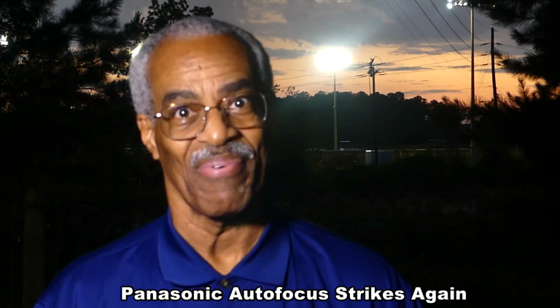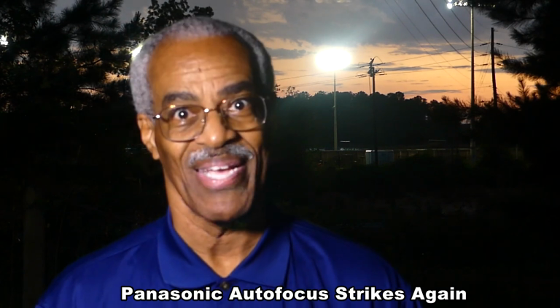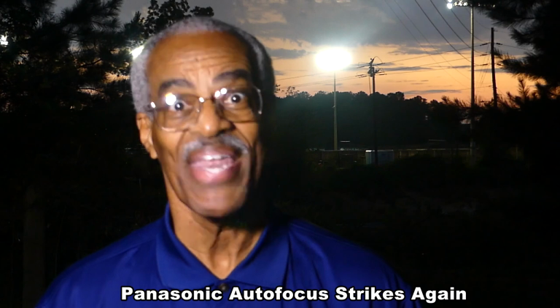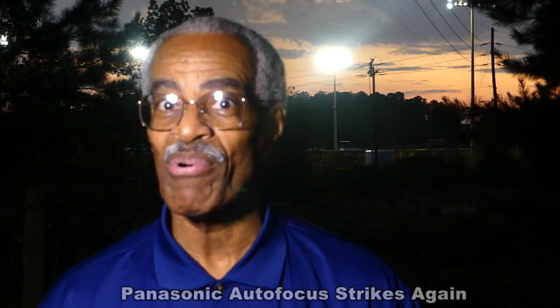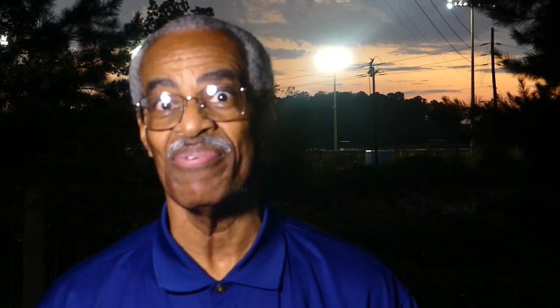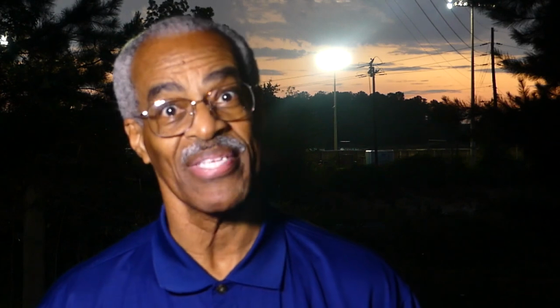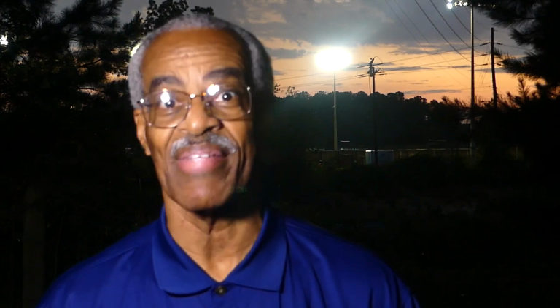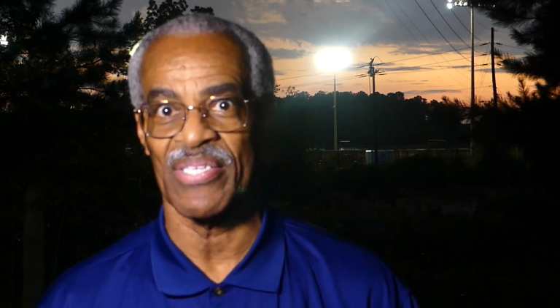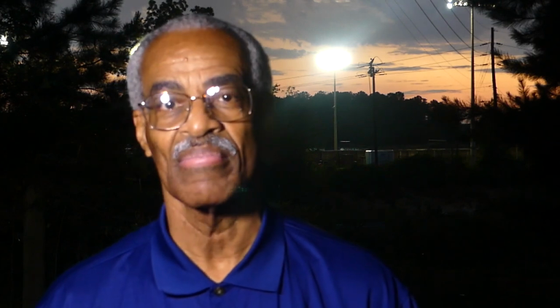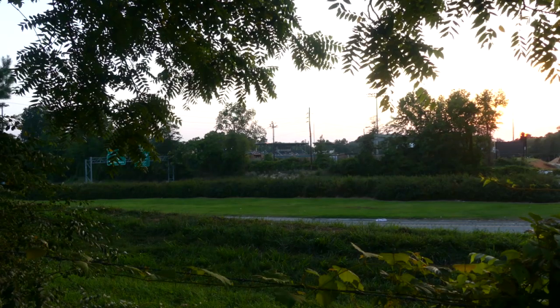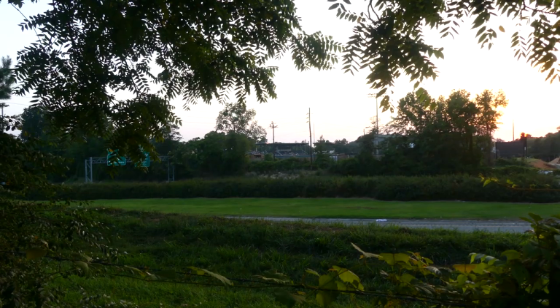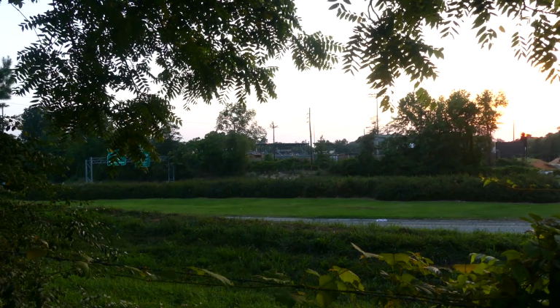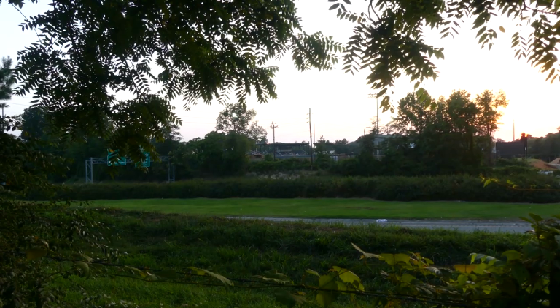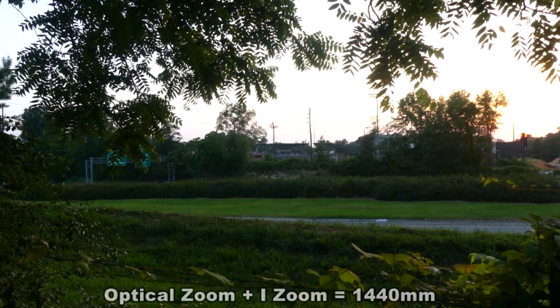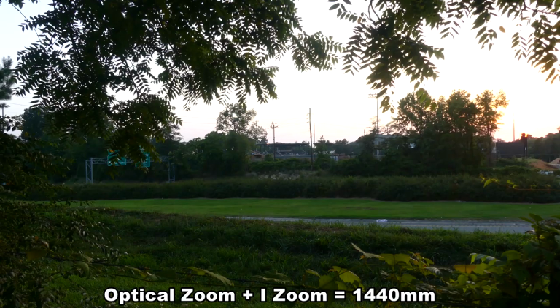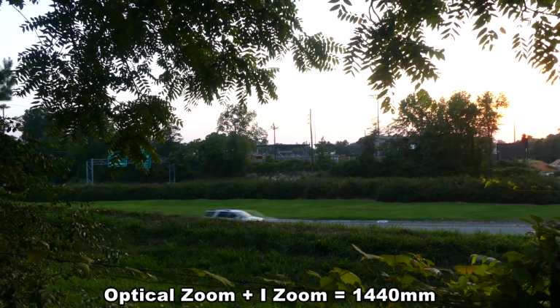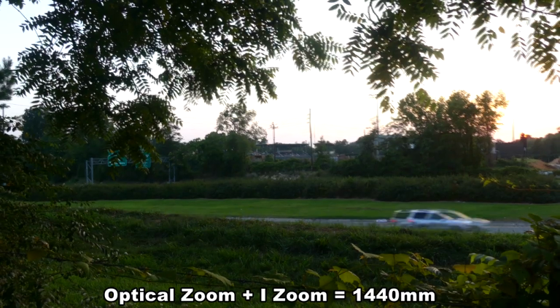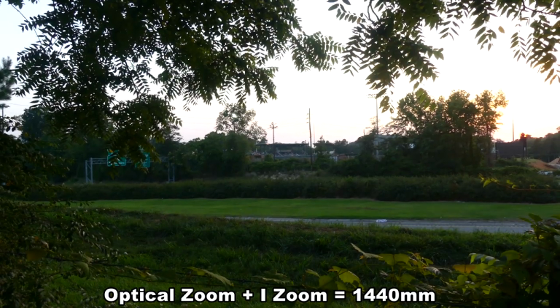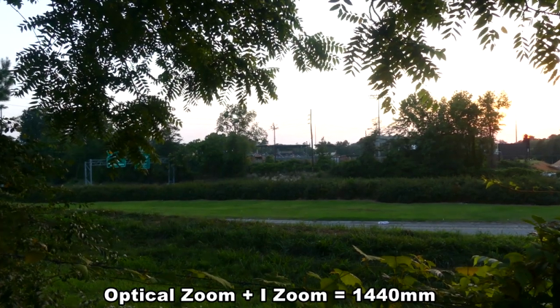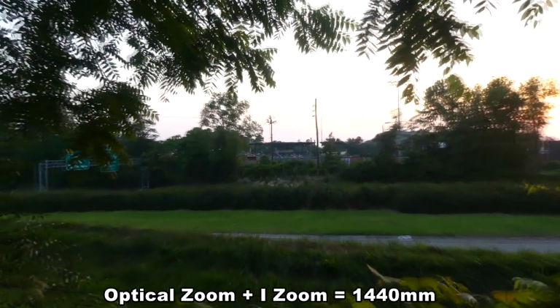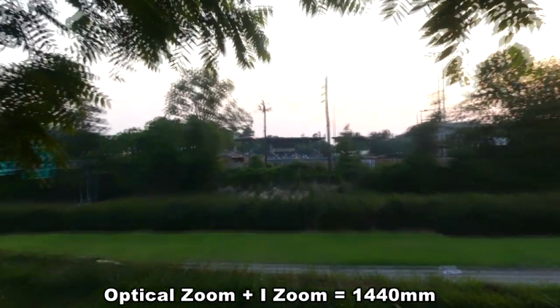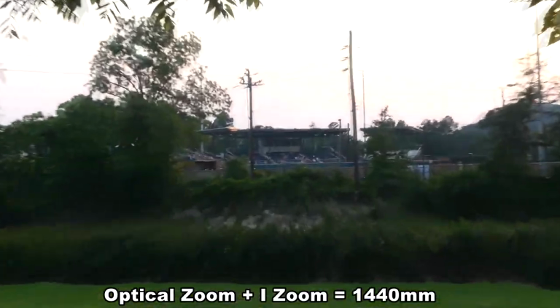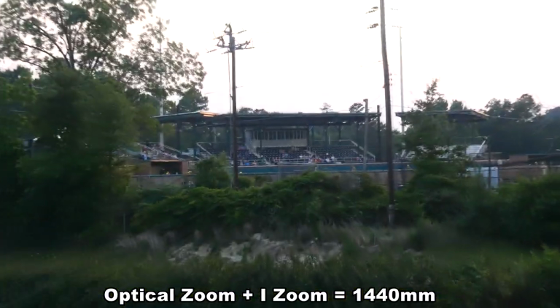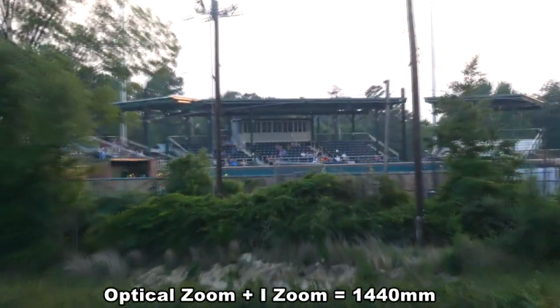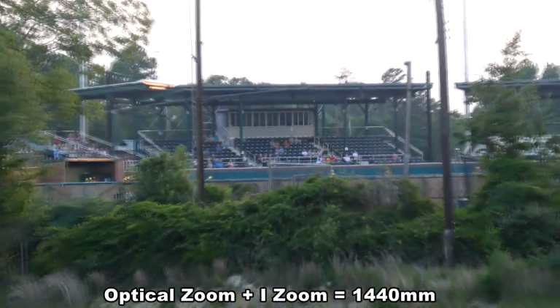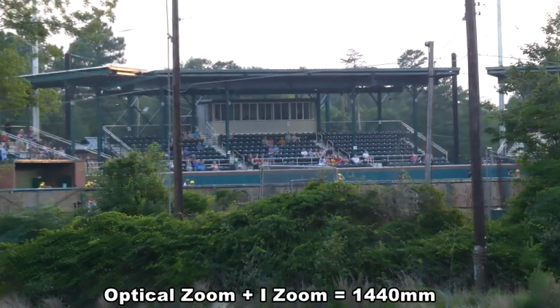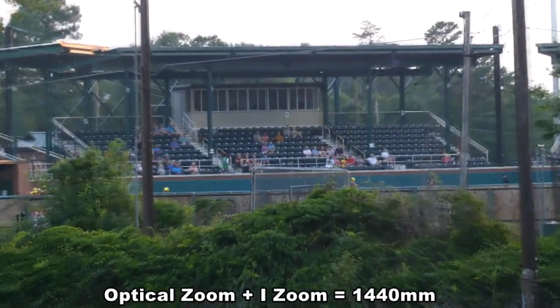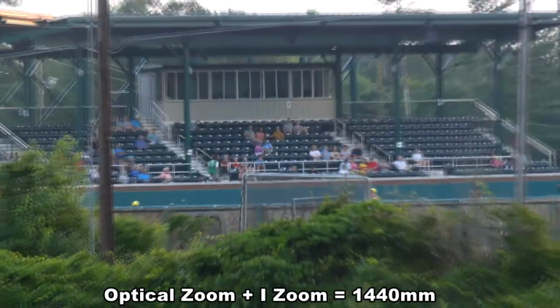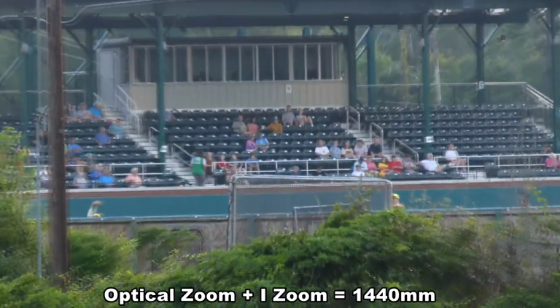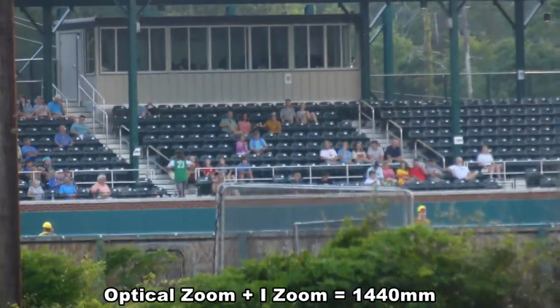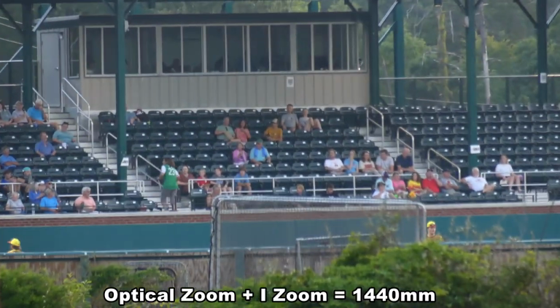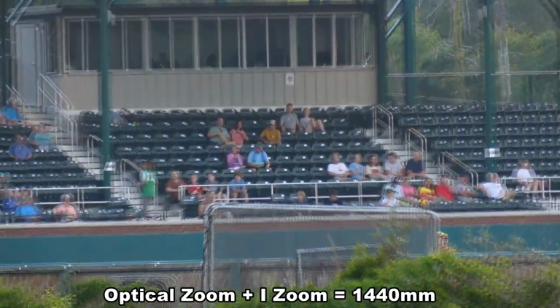With that being said, I will see you on the other side of this test. This is the view from the backyard of my mother's house. This is the optical zoom plus the eye zoom, equals 1,440 millimeters.